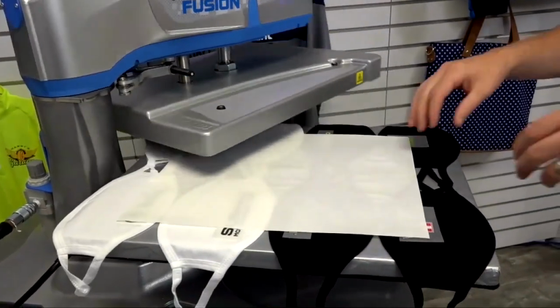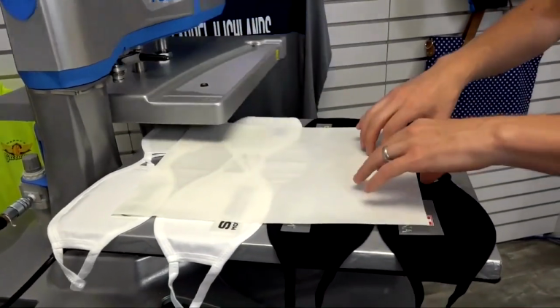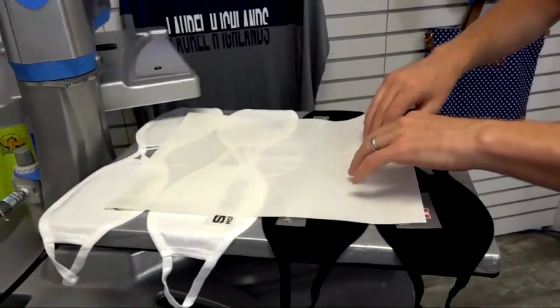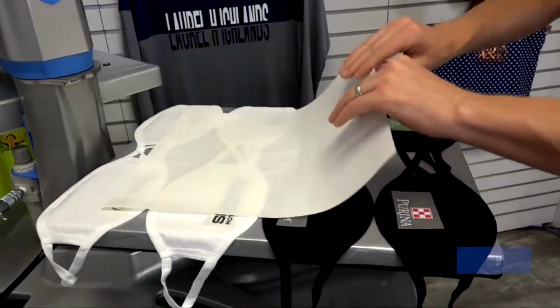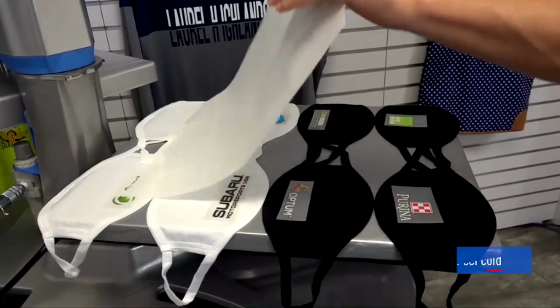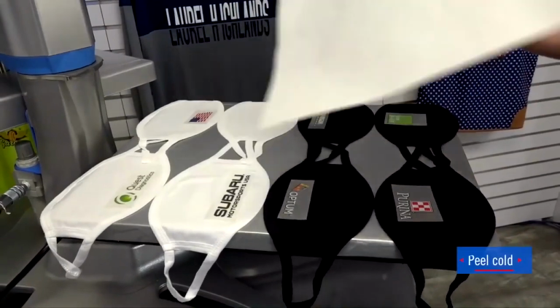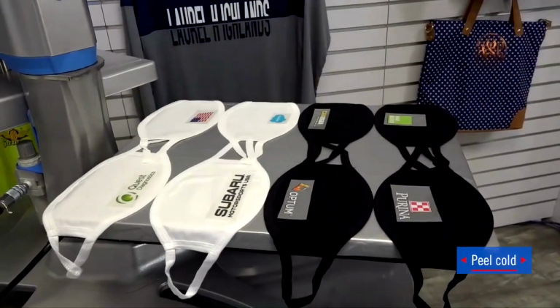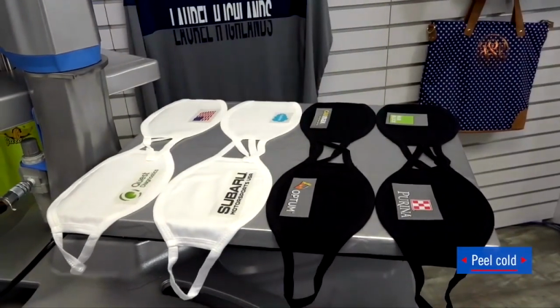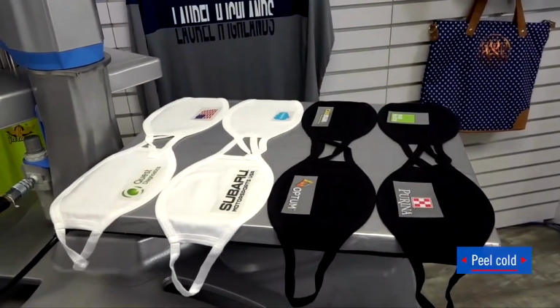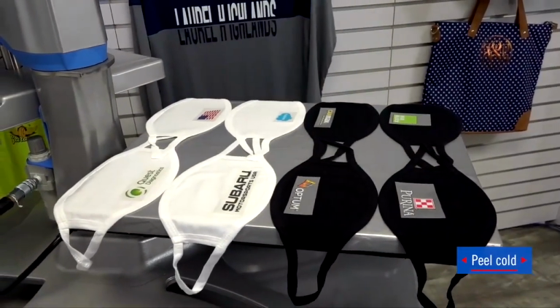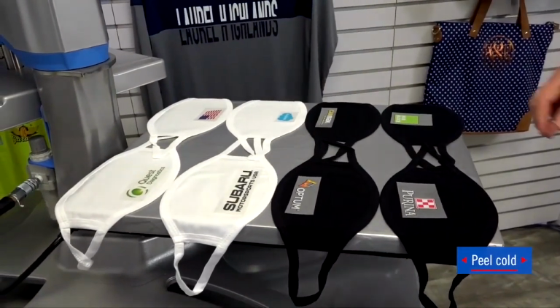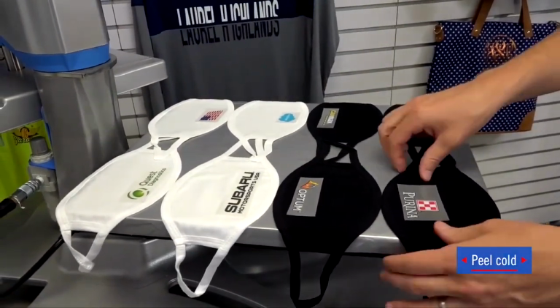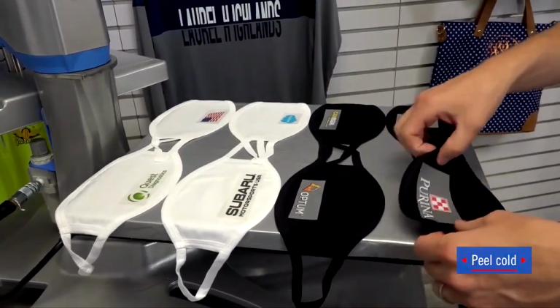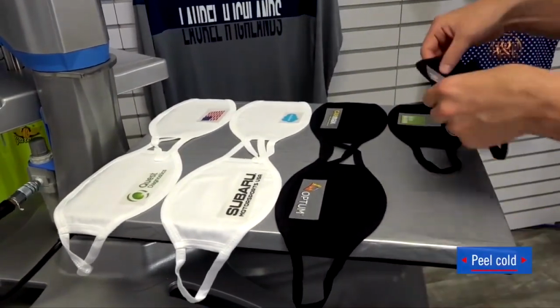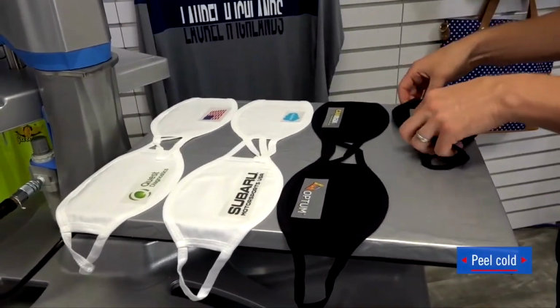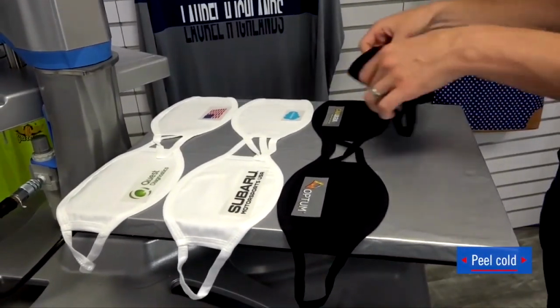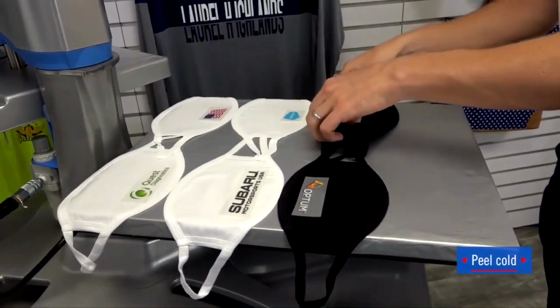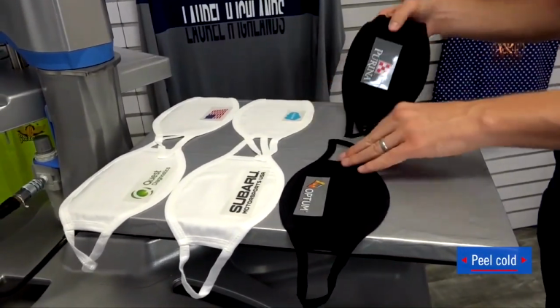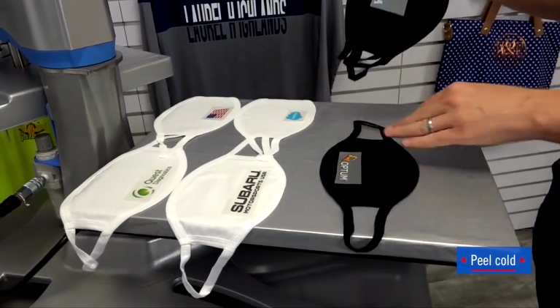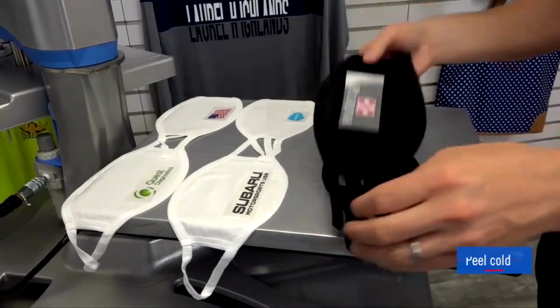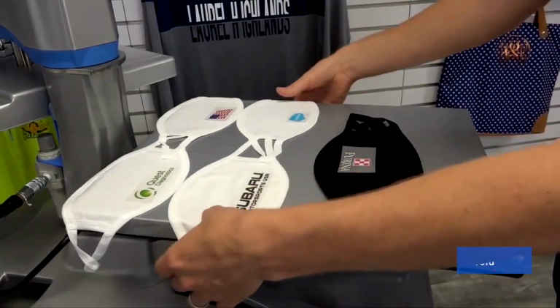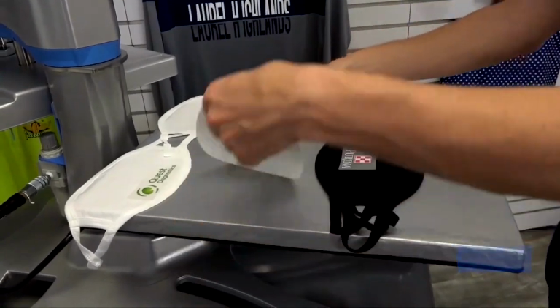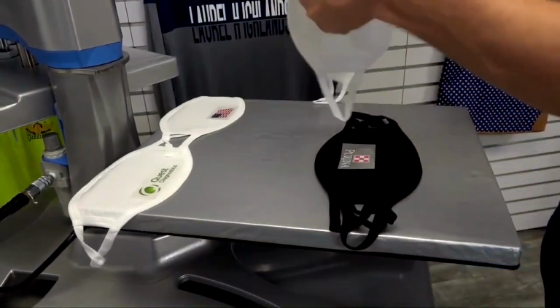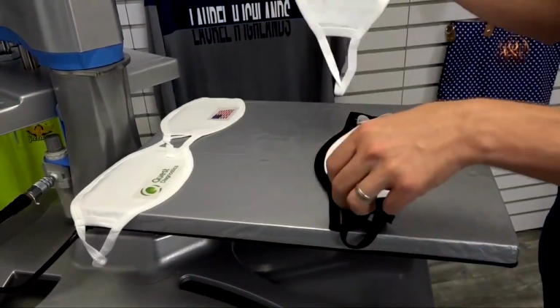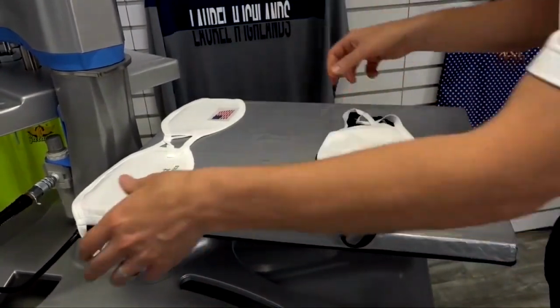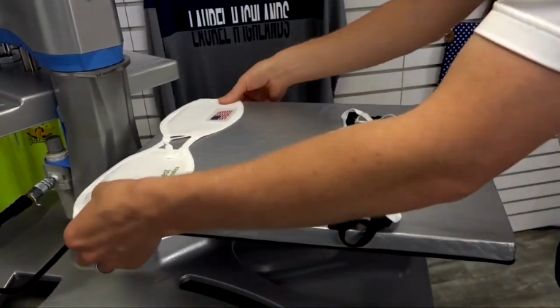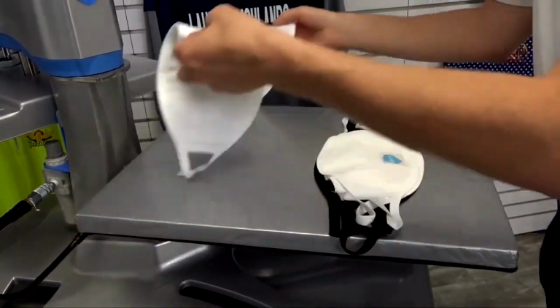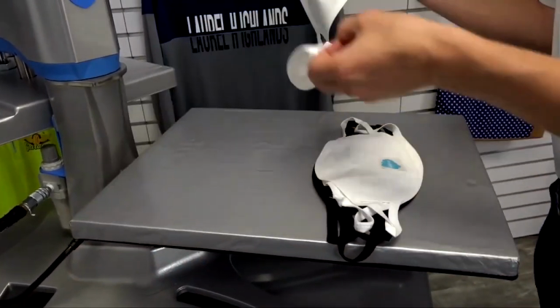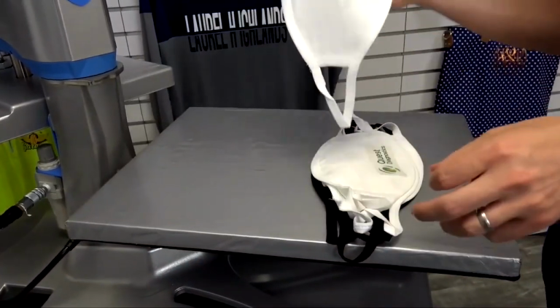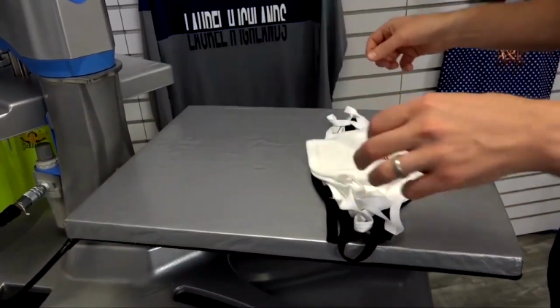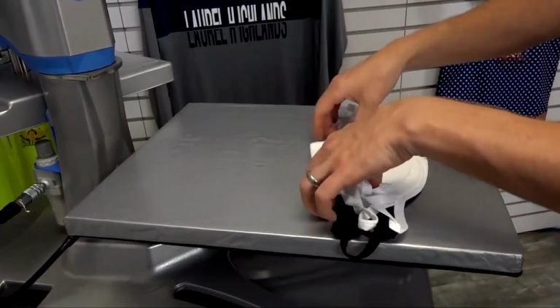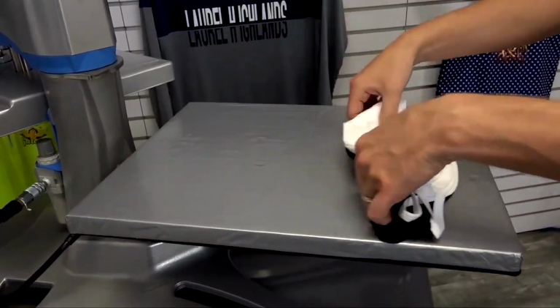Ultra Color Soft is a cold peel, so we remove the cover sheet, stack our masks, move them to the side, and begin laying out our next grouping while these ones cool down and we prepare to peel. This allows for an efficient batch workflow.